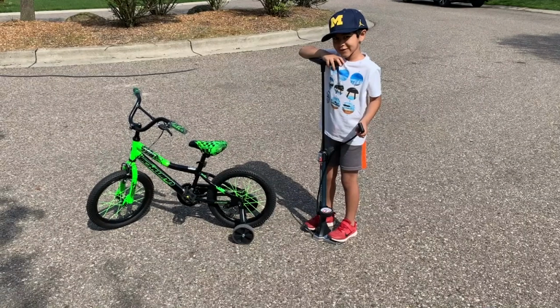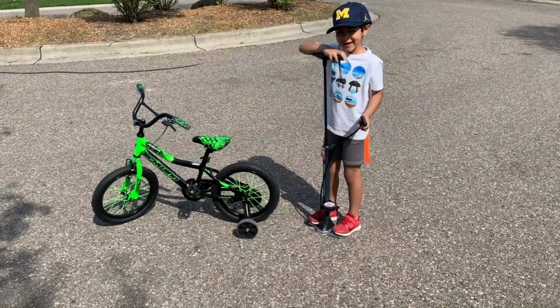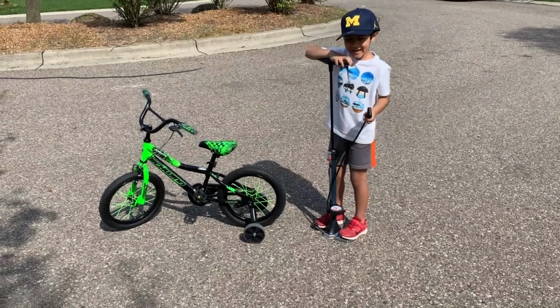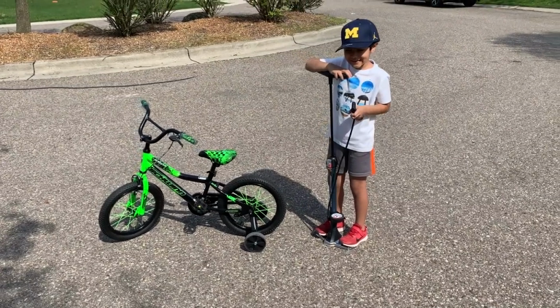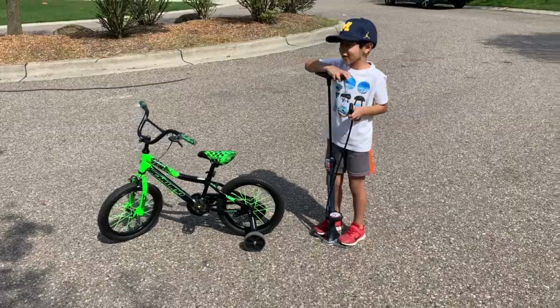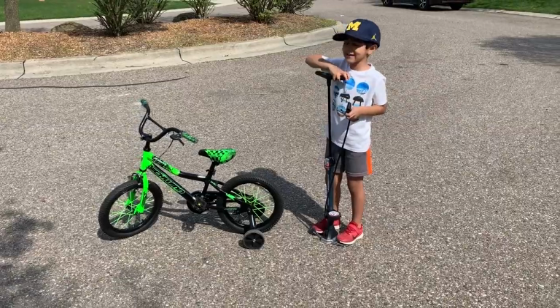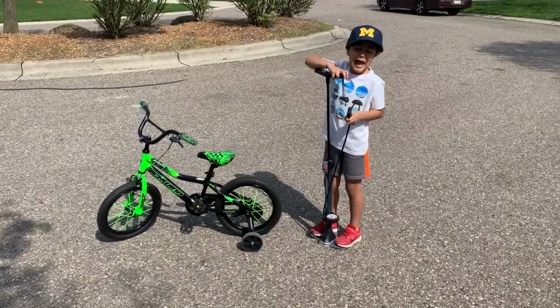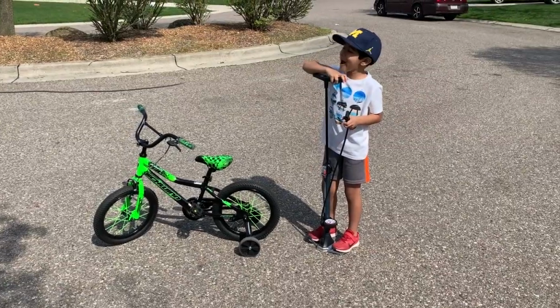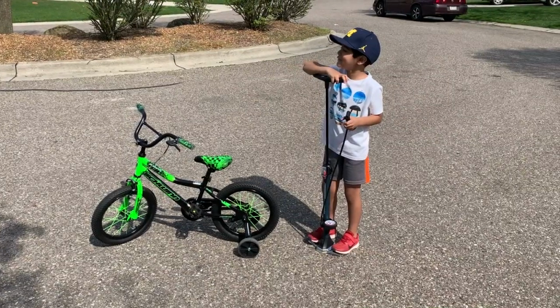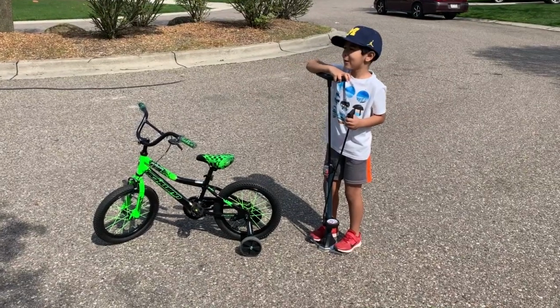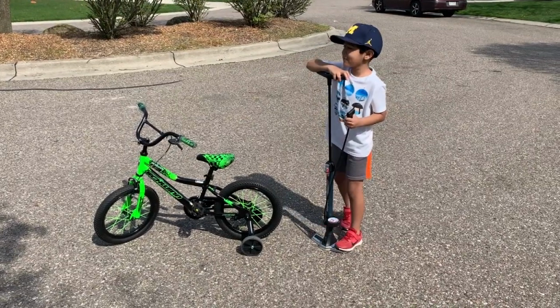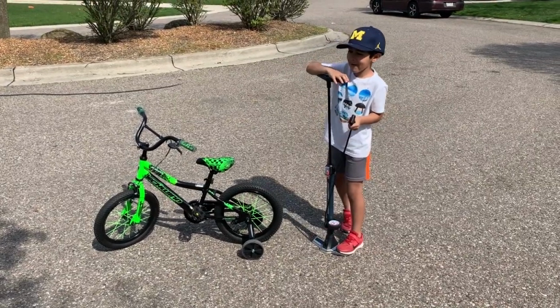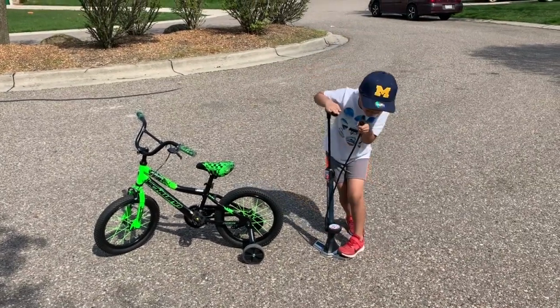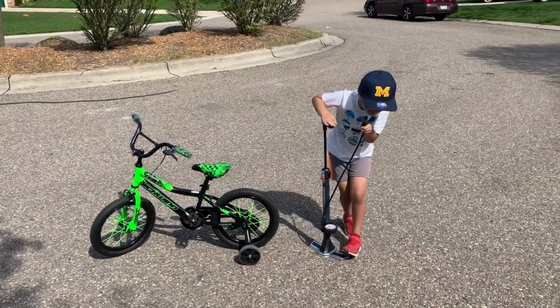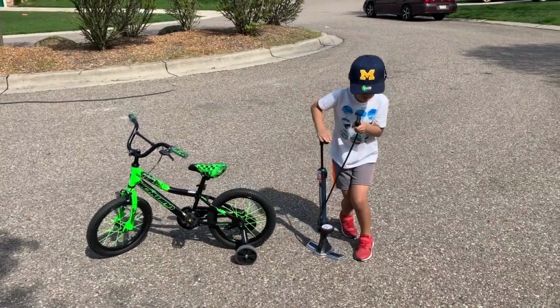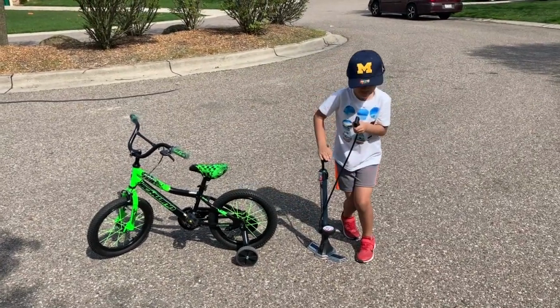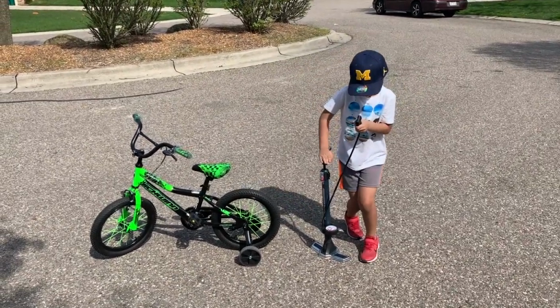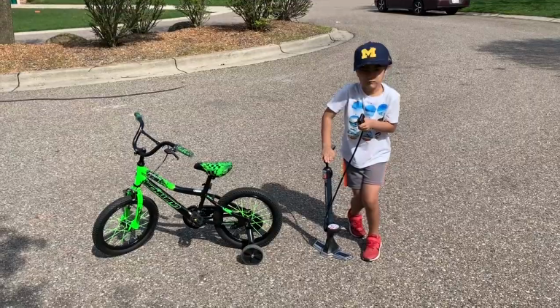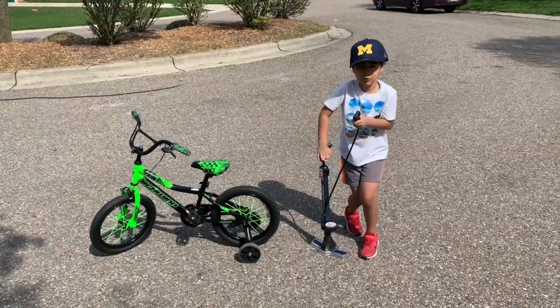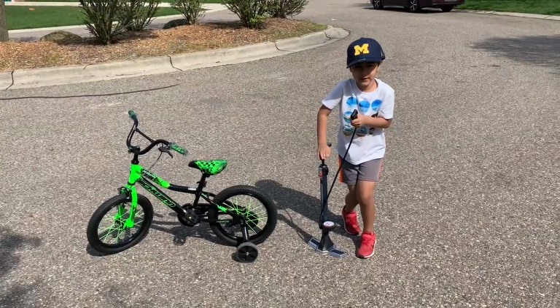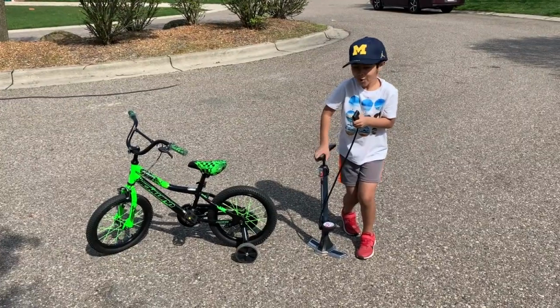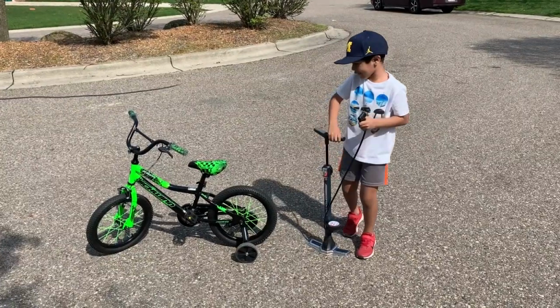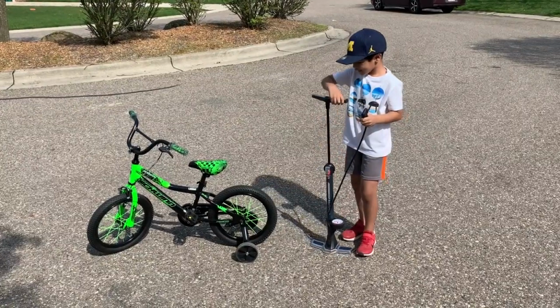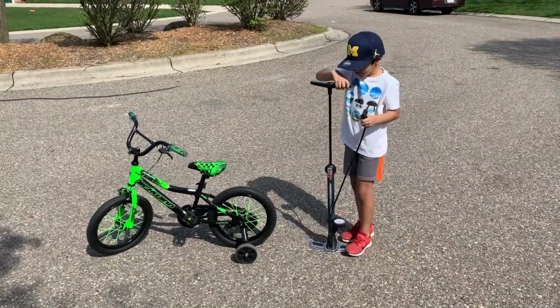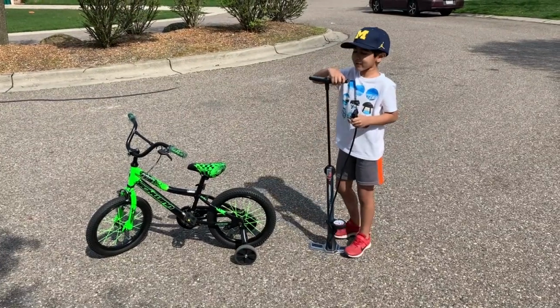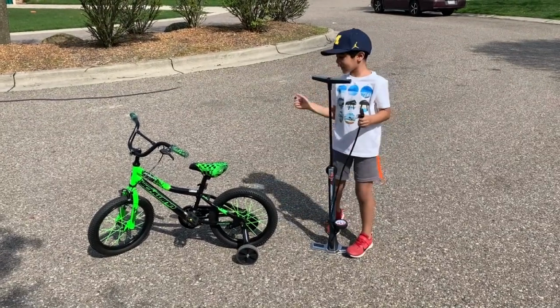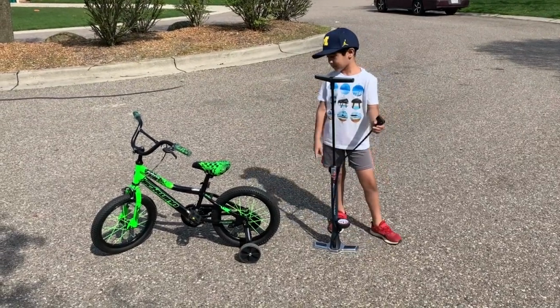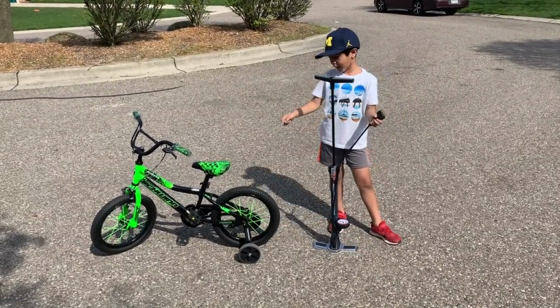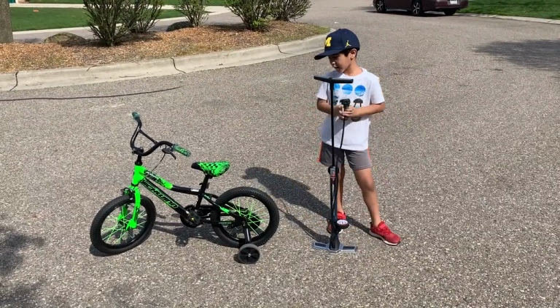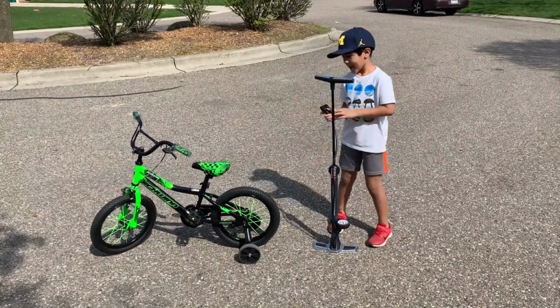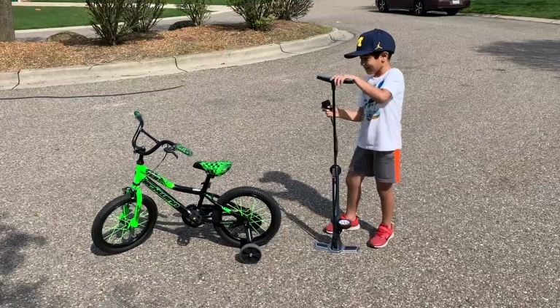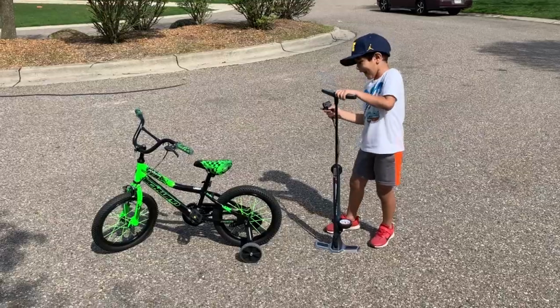Hey guys! This time we're going to be learning how to pump our bike.